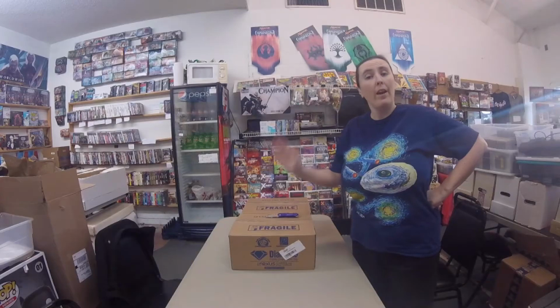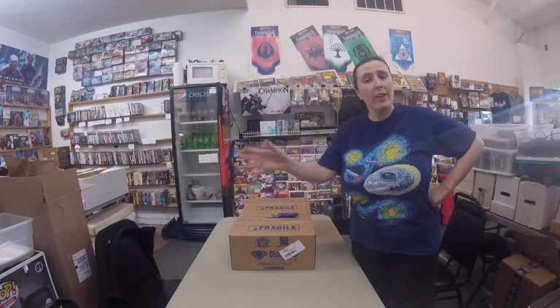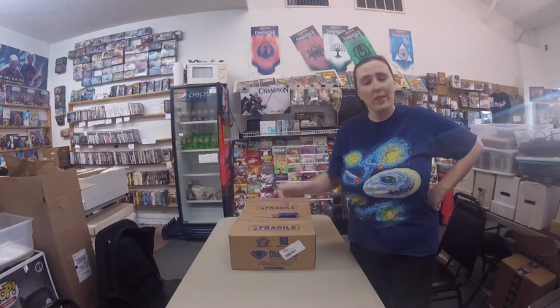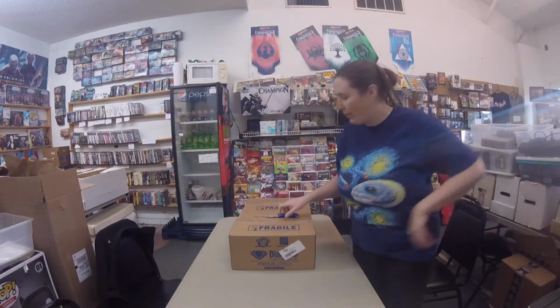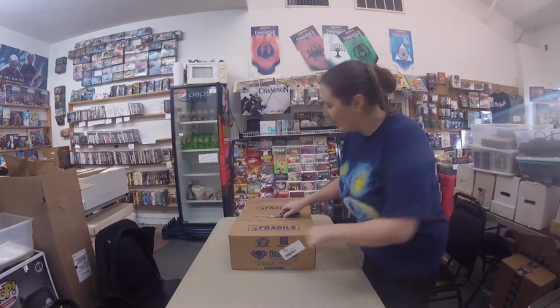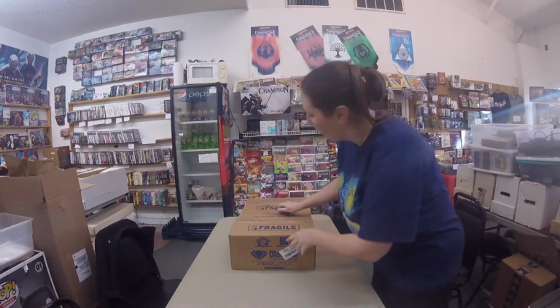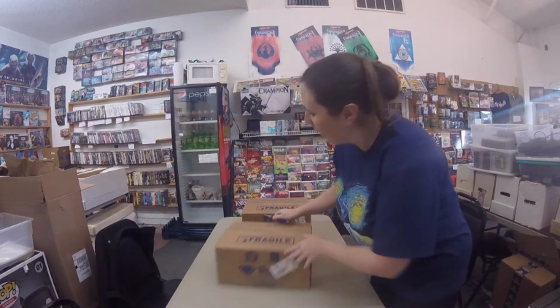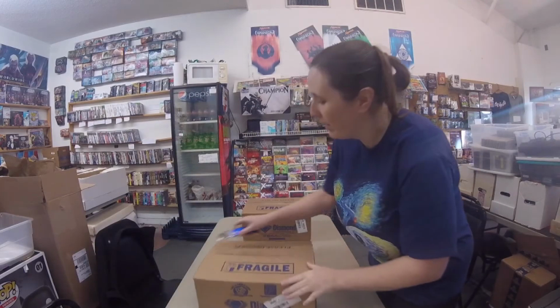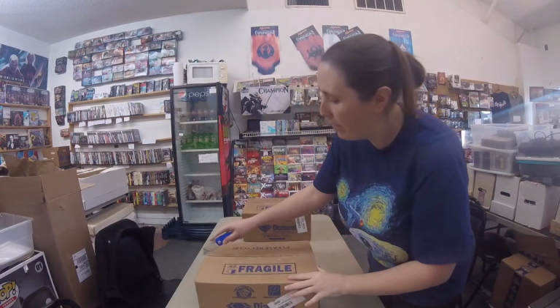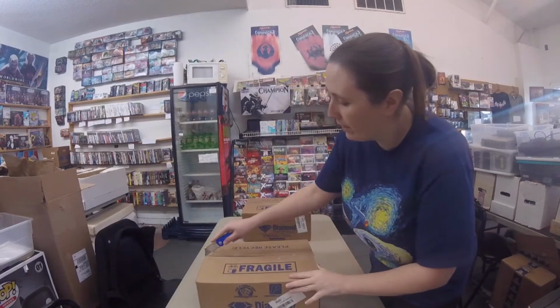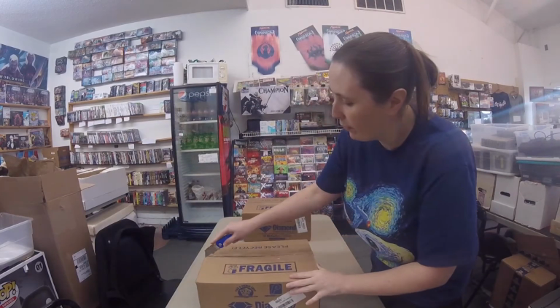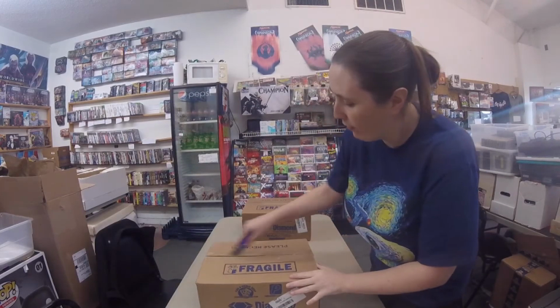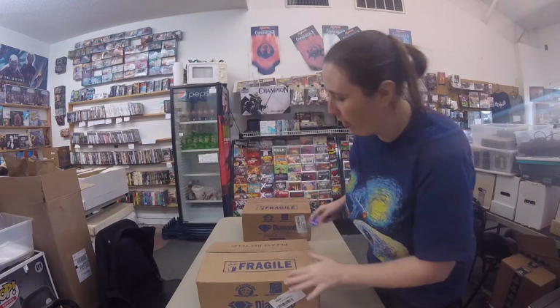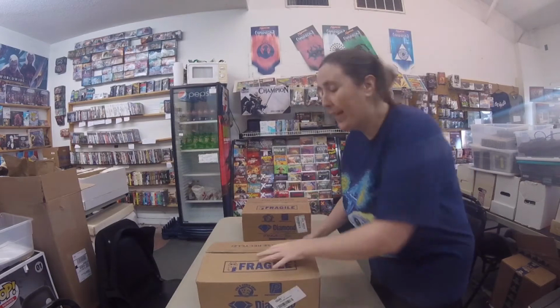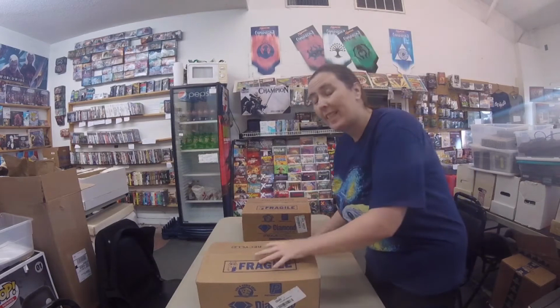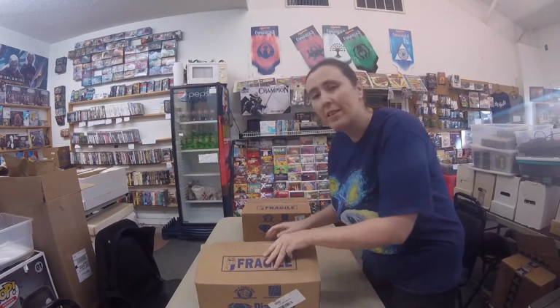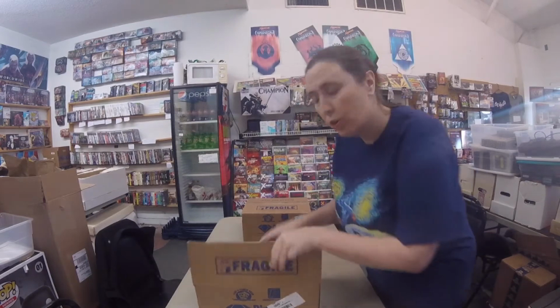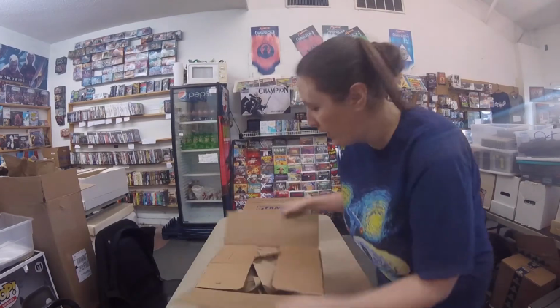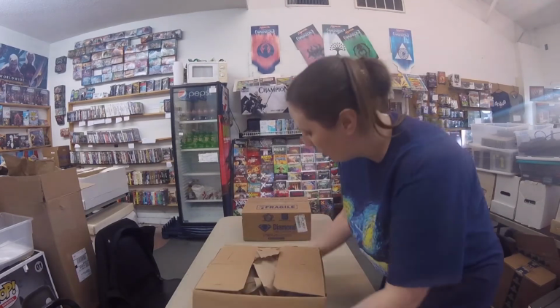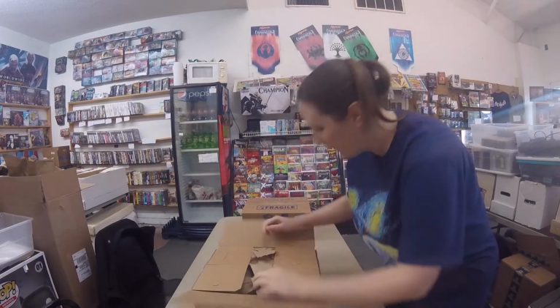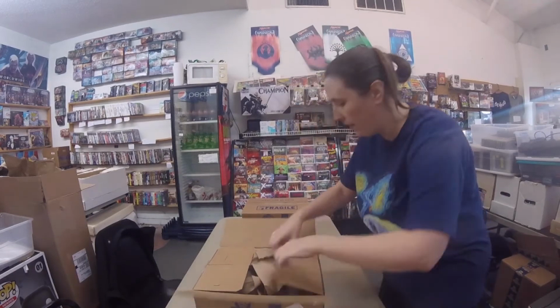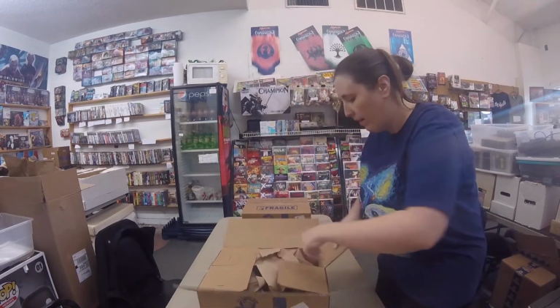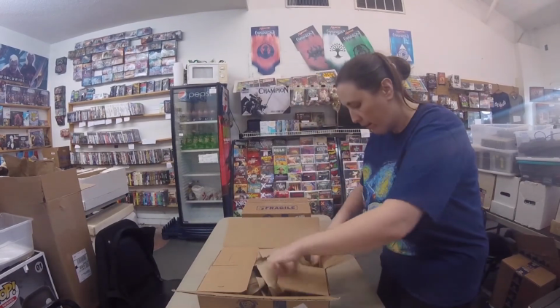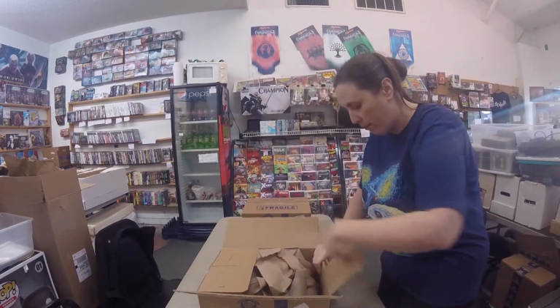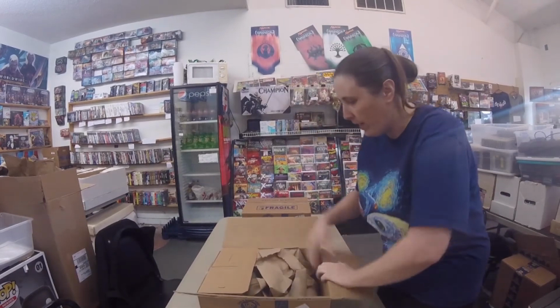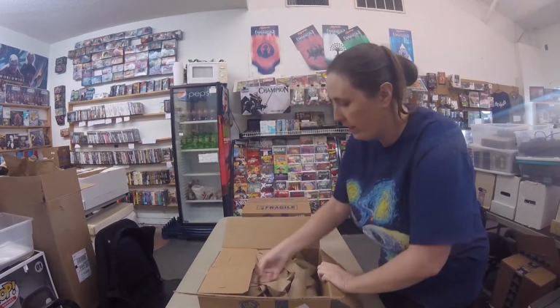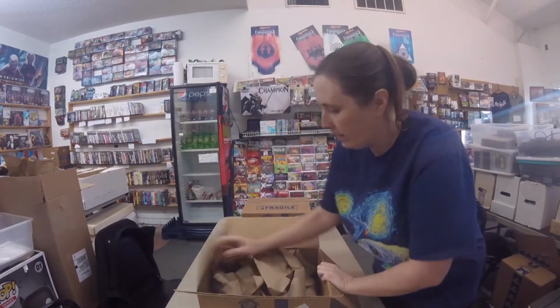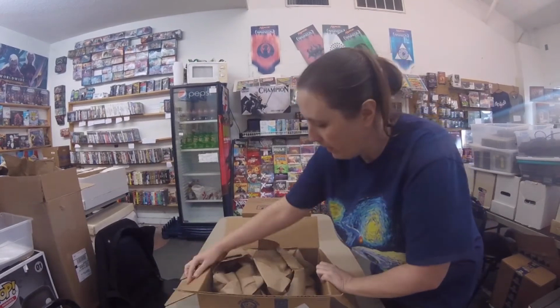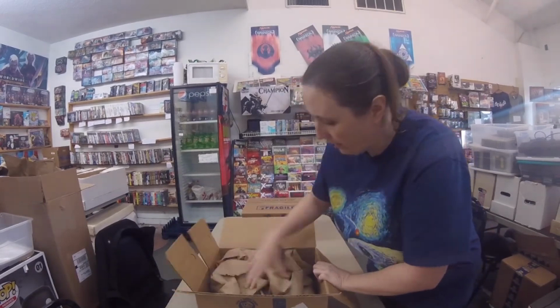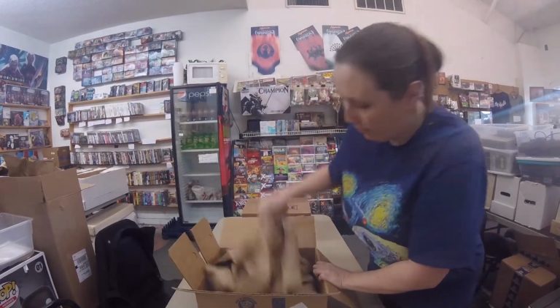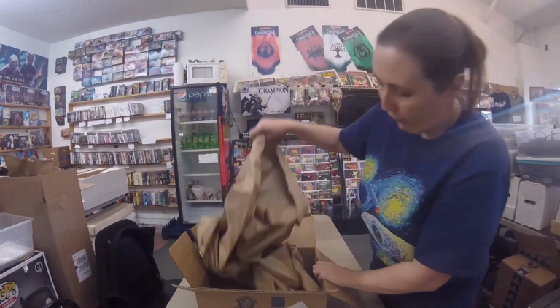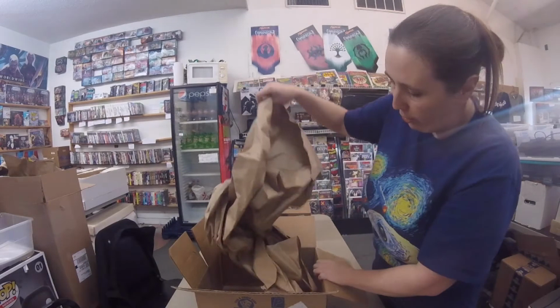Greetings folks! This is our comic unboxing for November 18th, 2020. Alright, let's see what we've got — next one first.